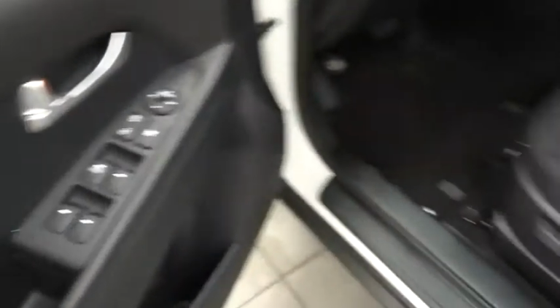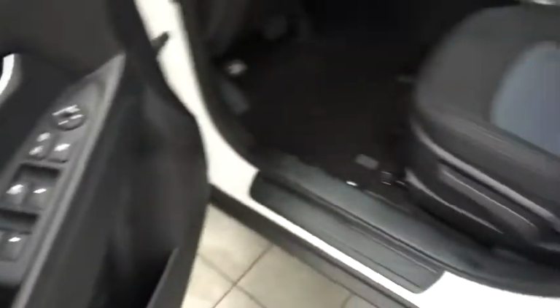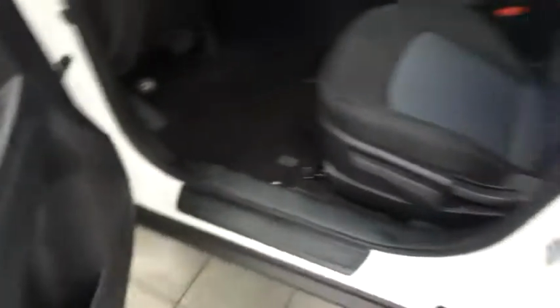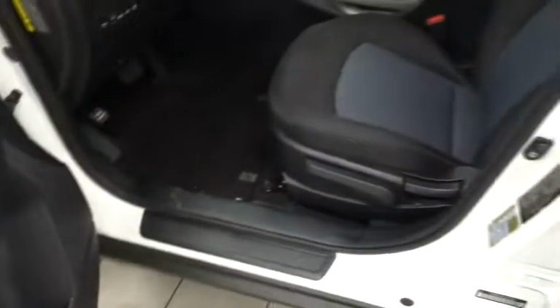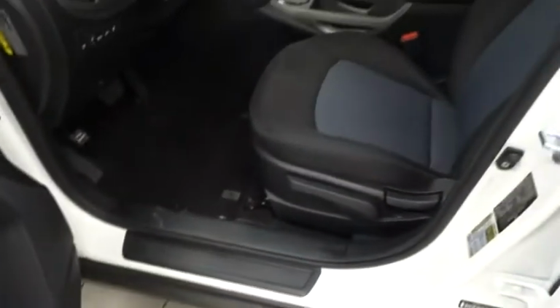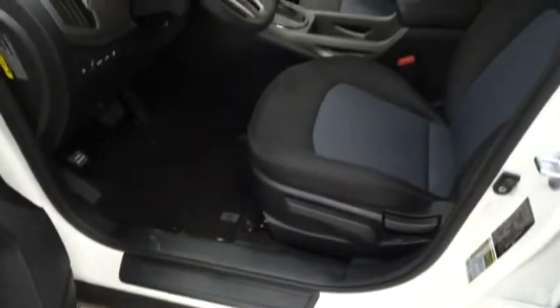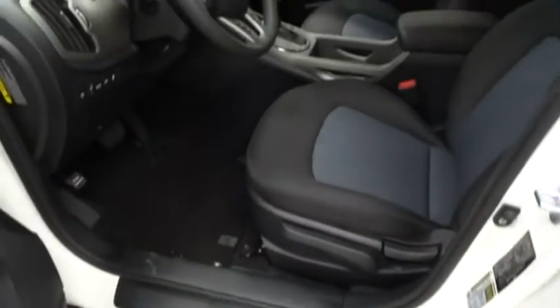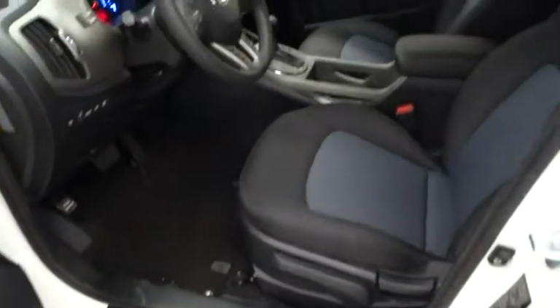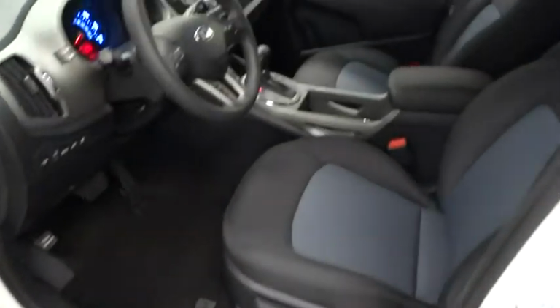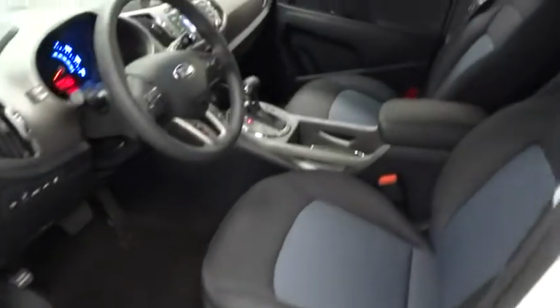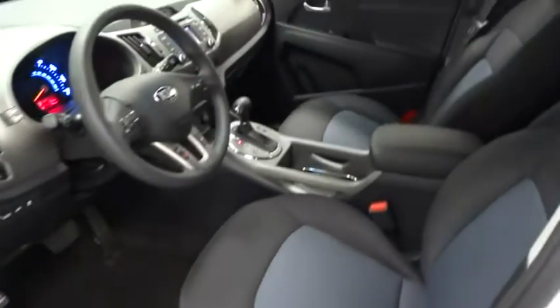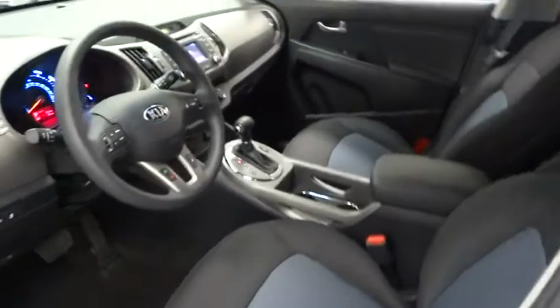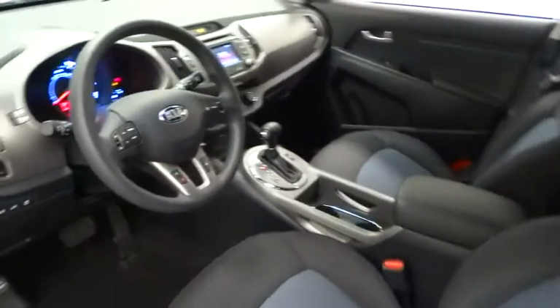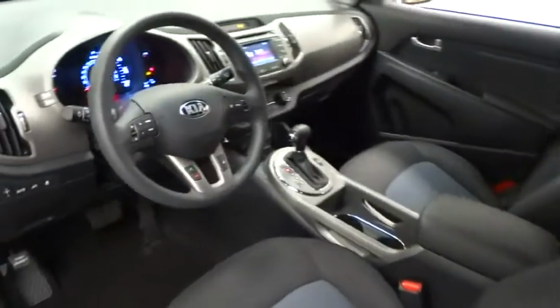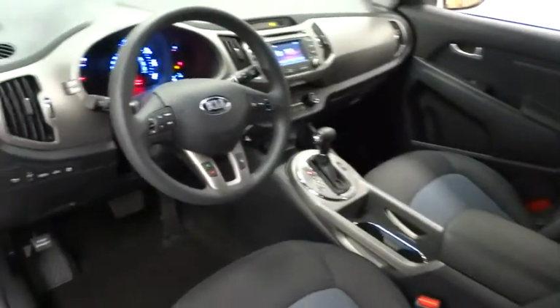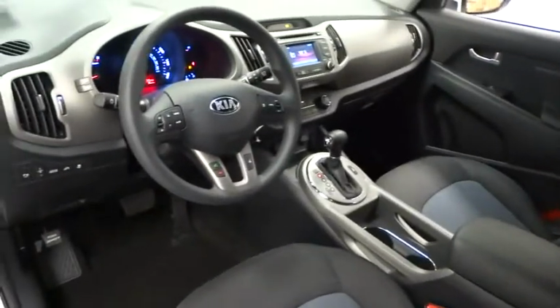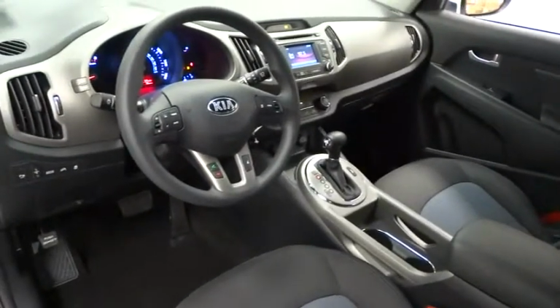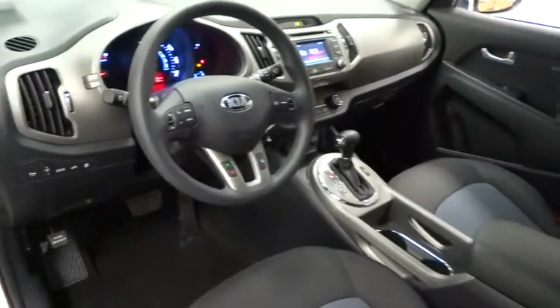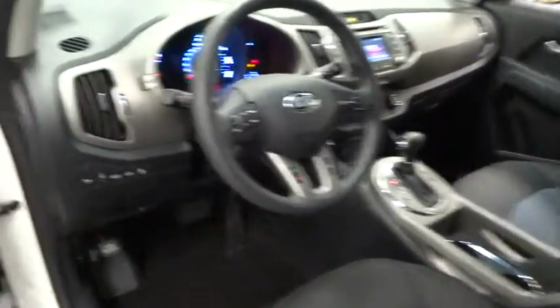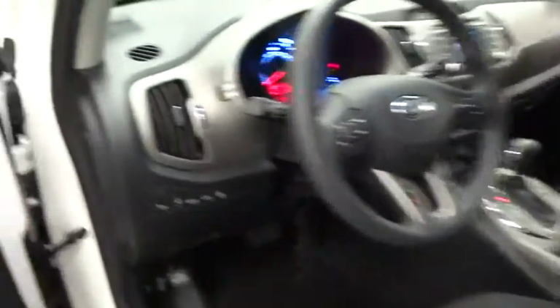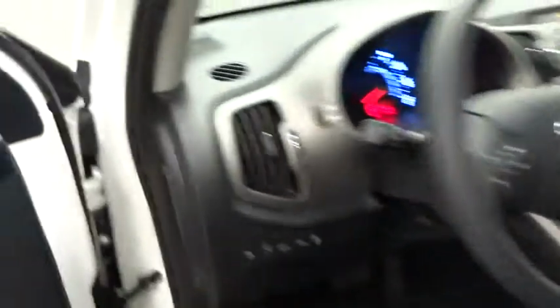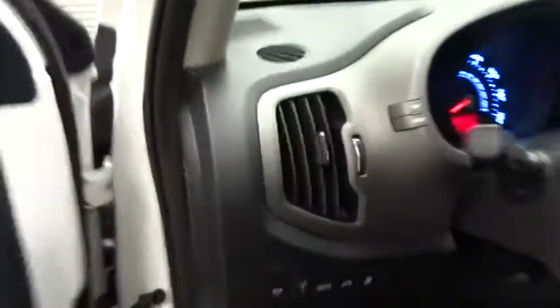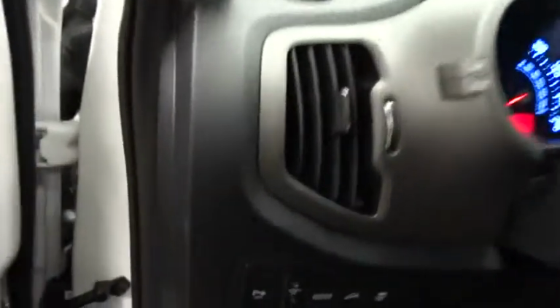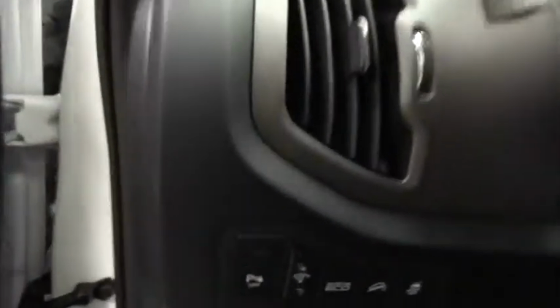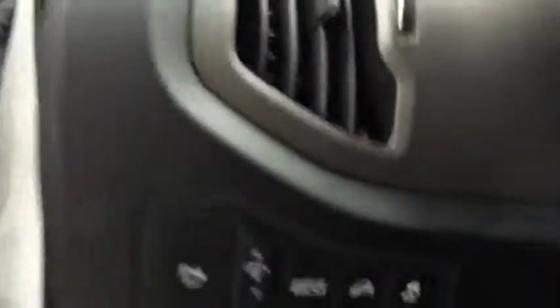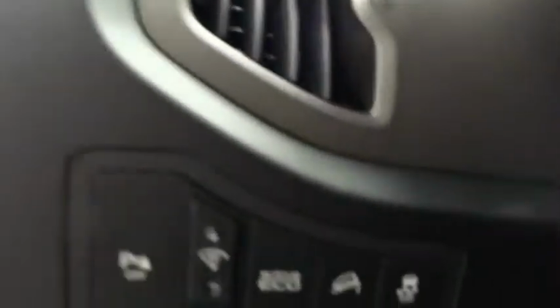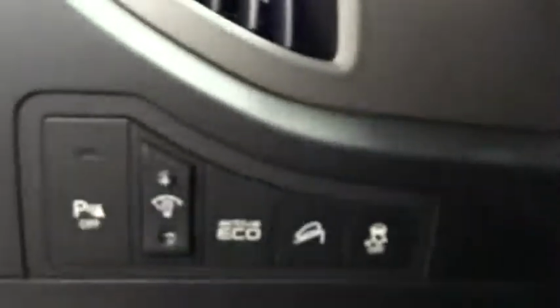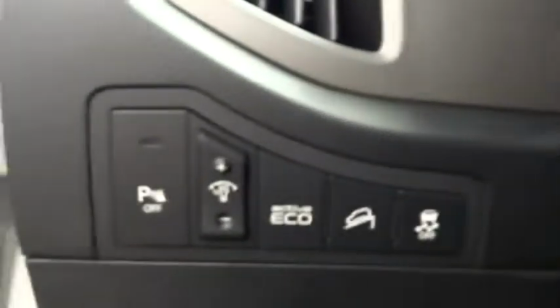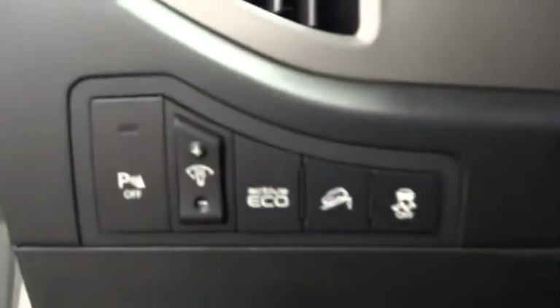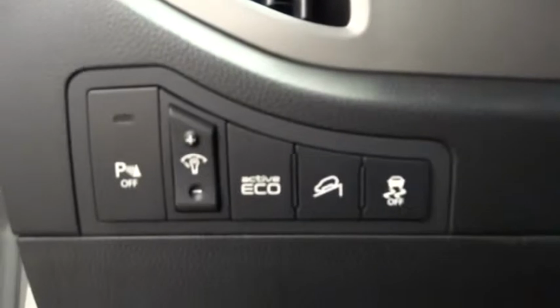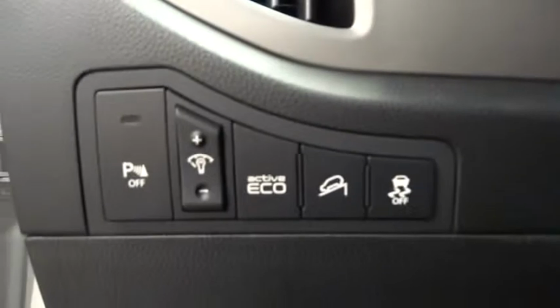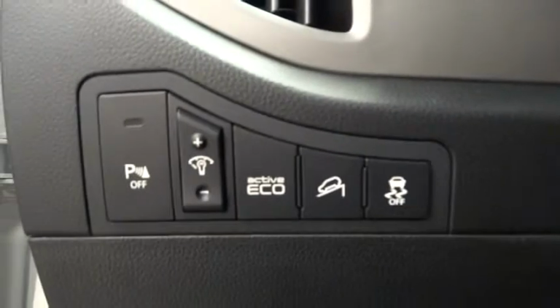This vehicle qualifies for the Carfax buy-back guarantee. This beauty is sure to make you the talk of the neighborhood. So call or drop in for a test drive today.